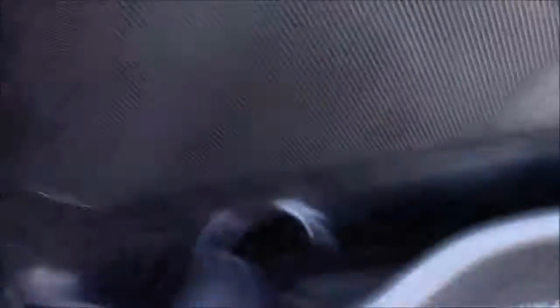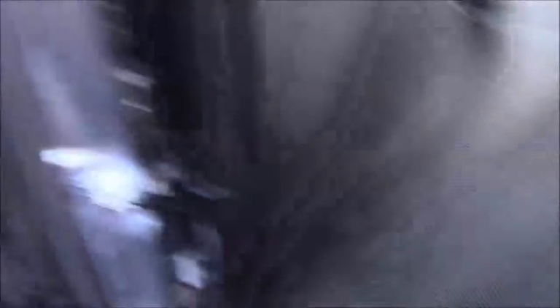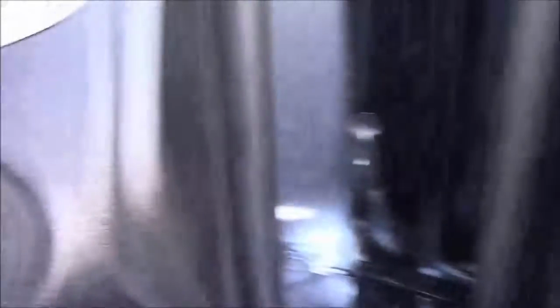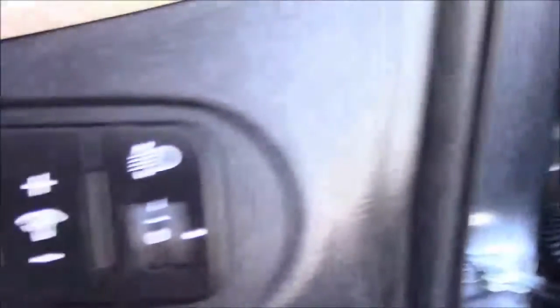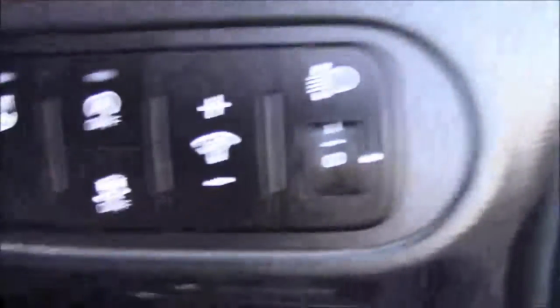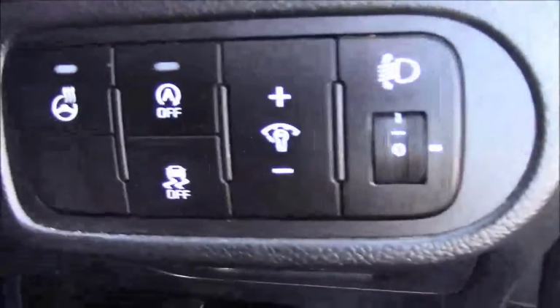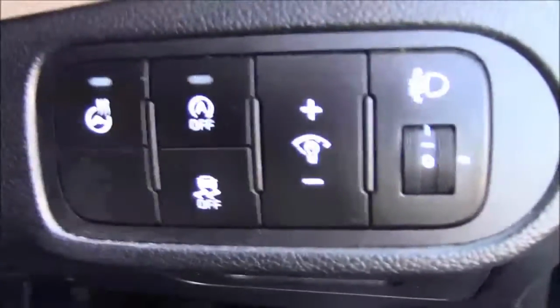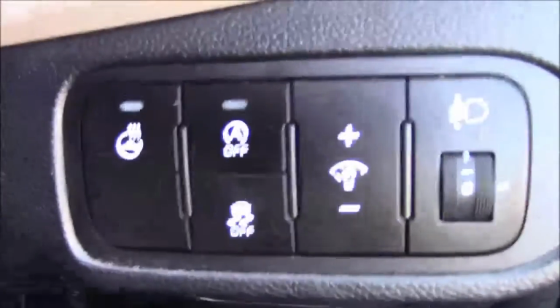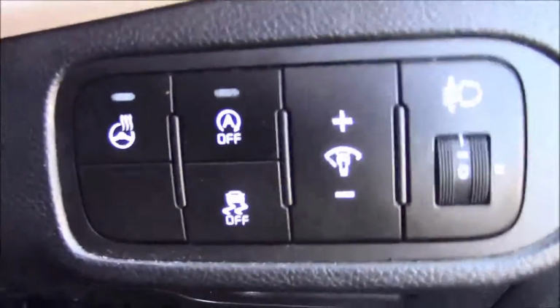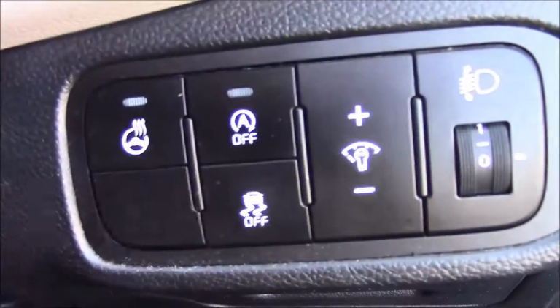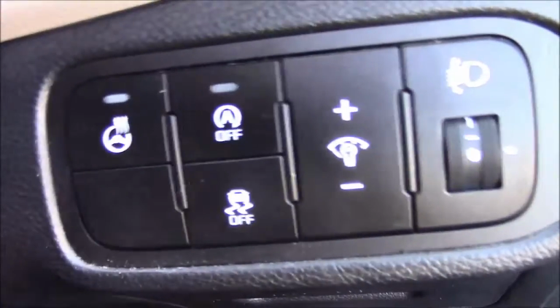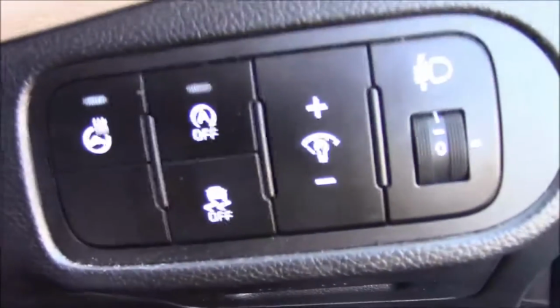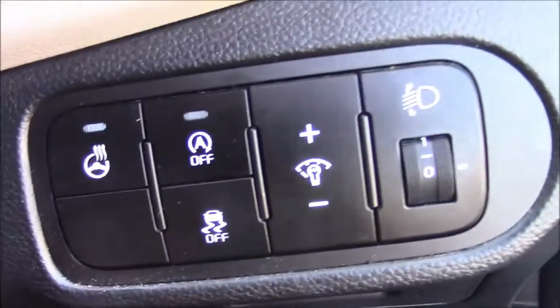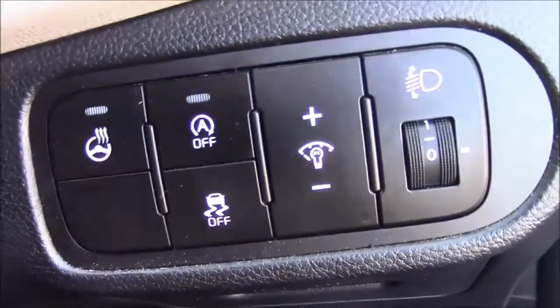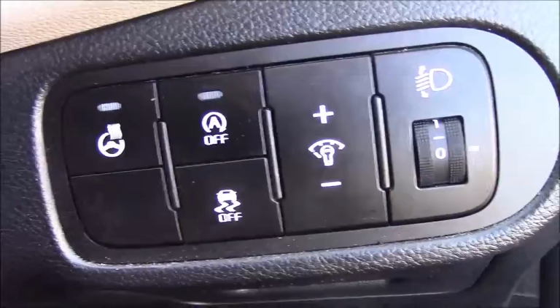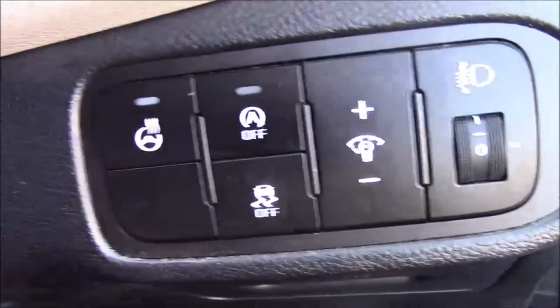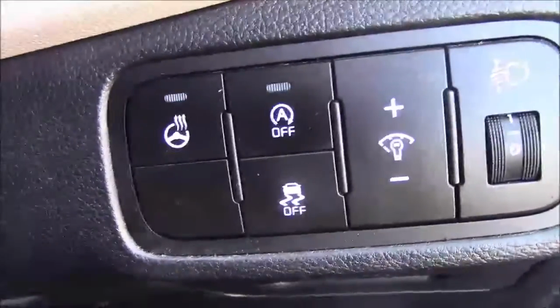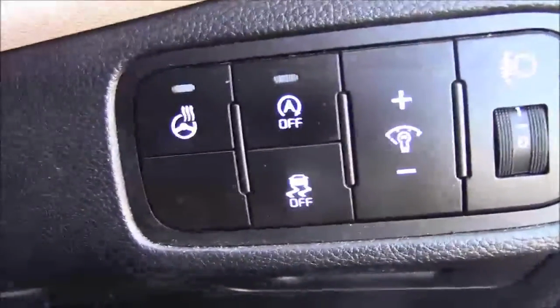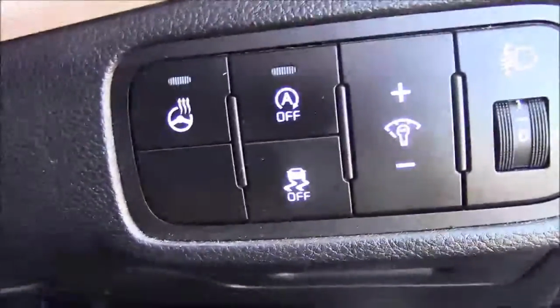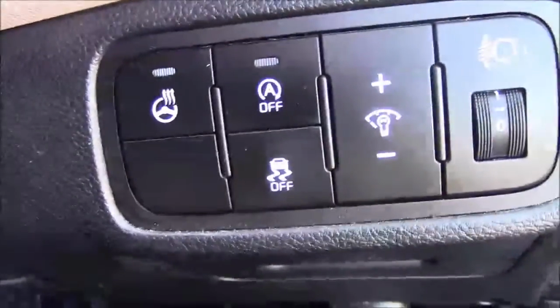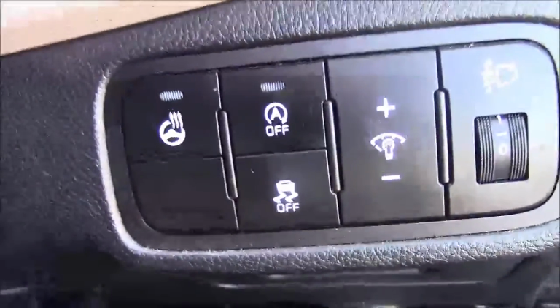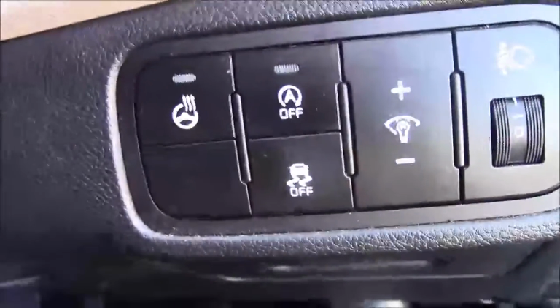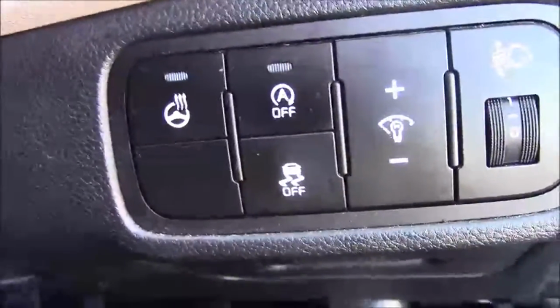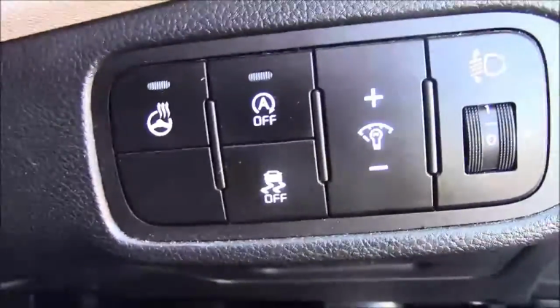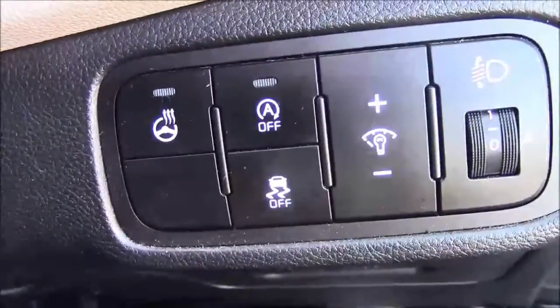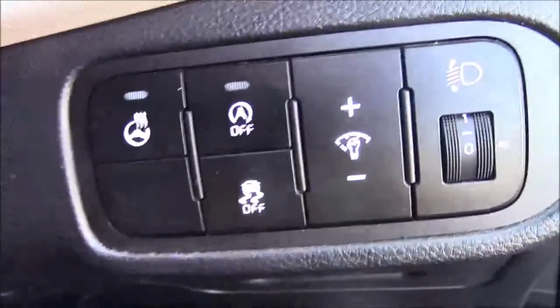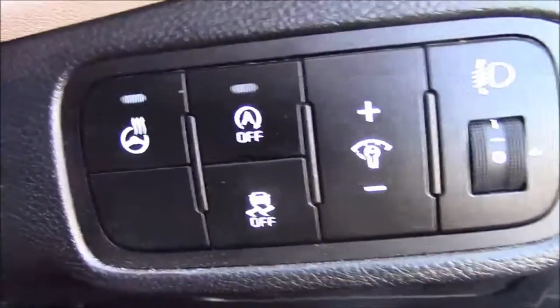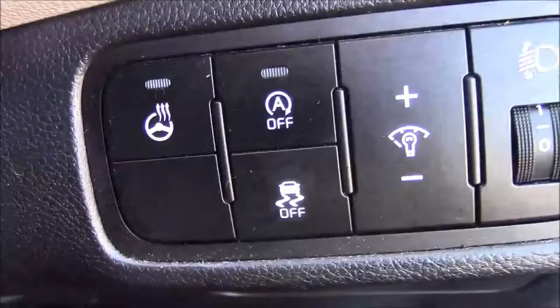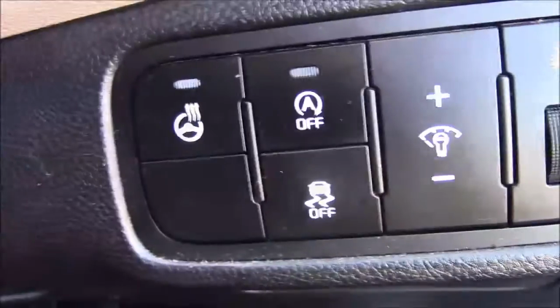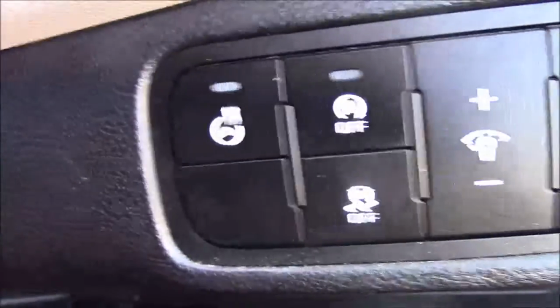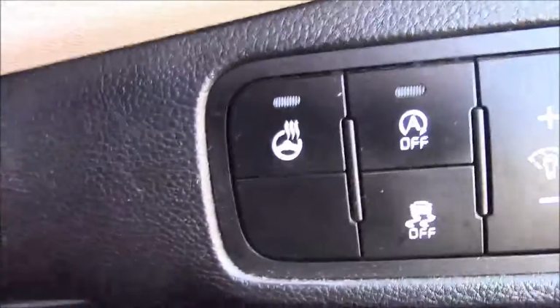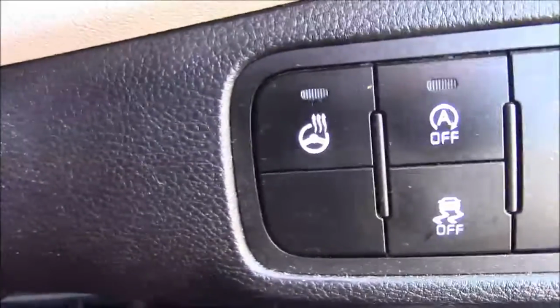Jumping inside the vehicle now, to the right-hand side of the steering wheel you'll find your auto stop-start technology. This allows the engine to switch off when idle — for example, when you're stopped at traffic lights — and simply re-engage once the clutch is depressed. And also to the left of that, you'll see your heated steering wheel button.